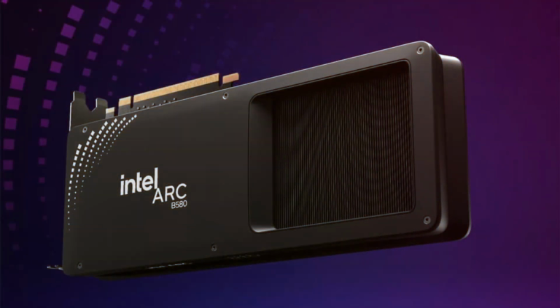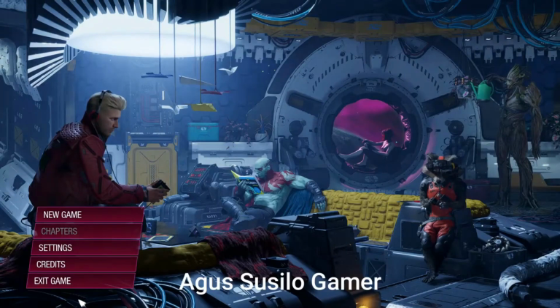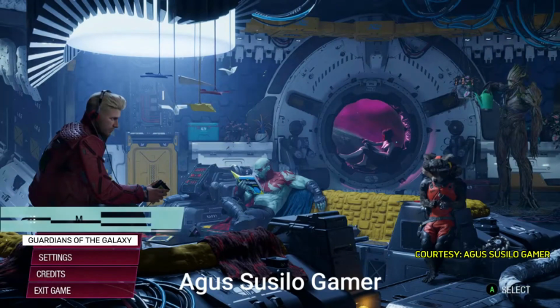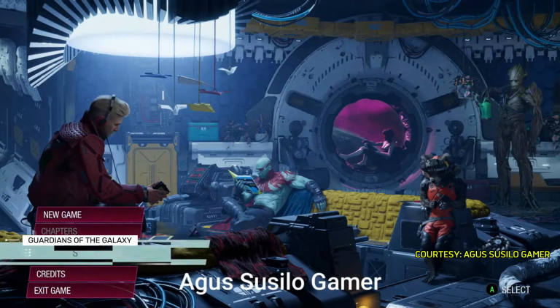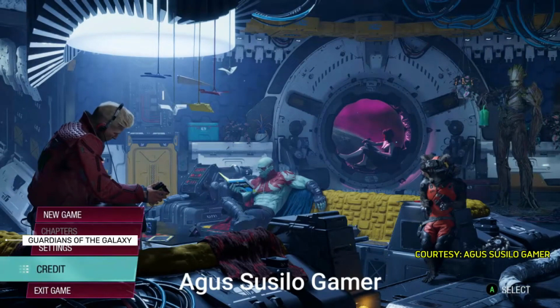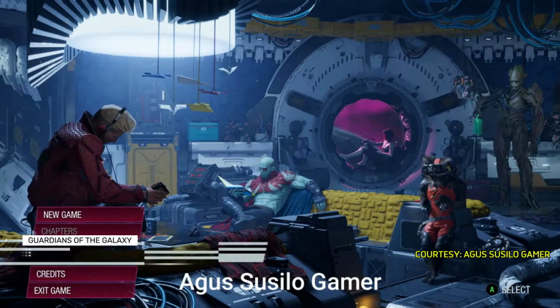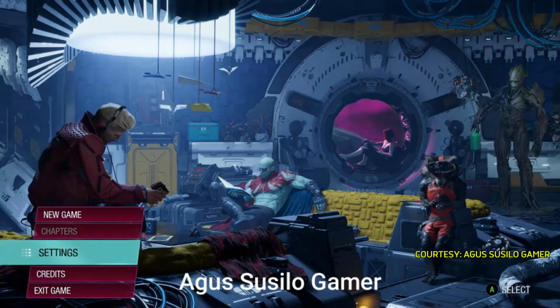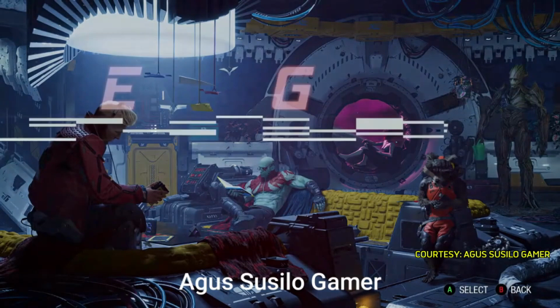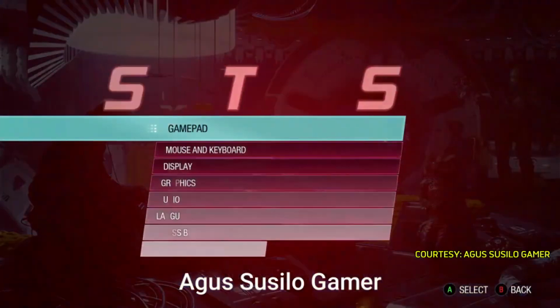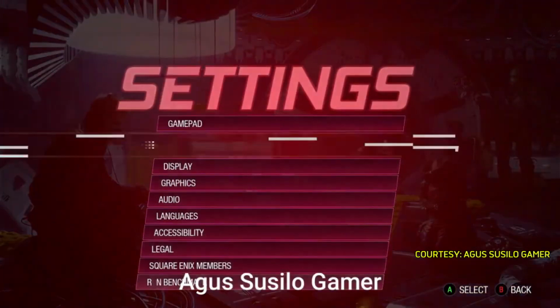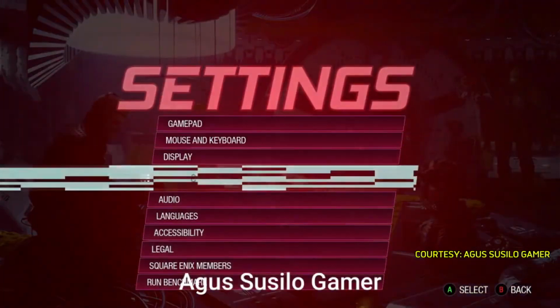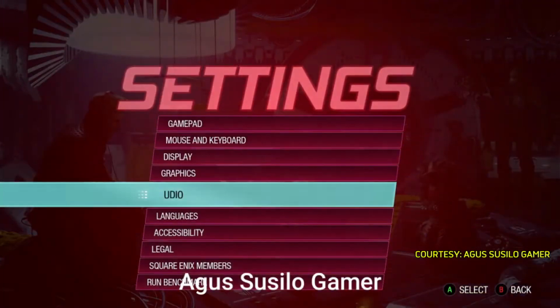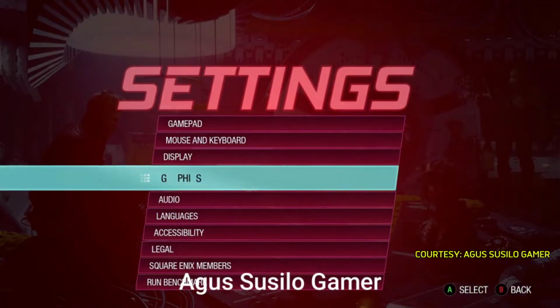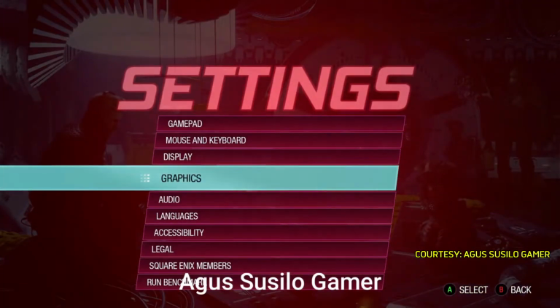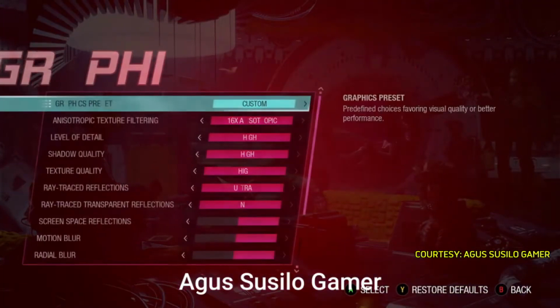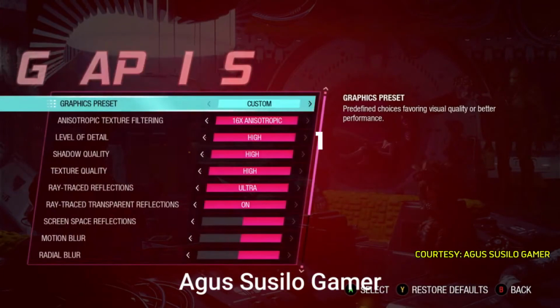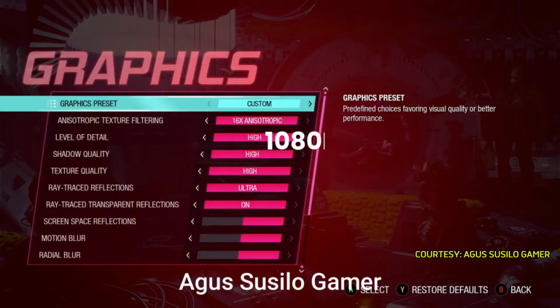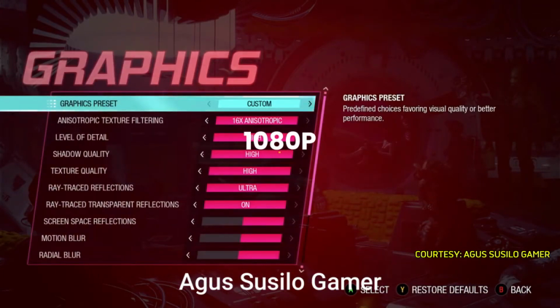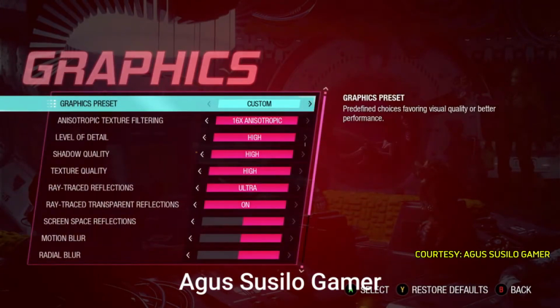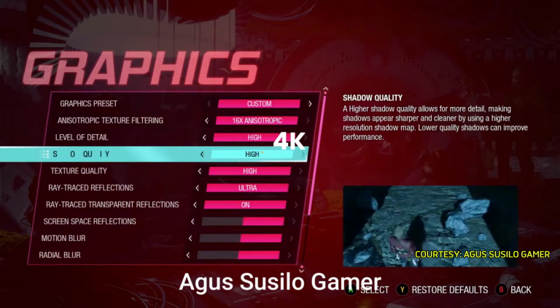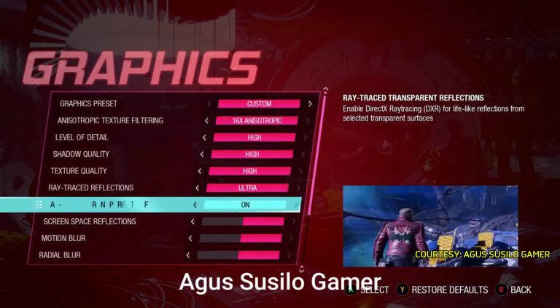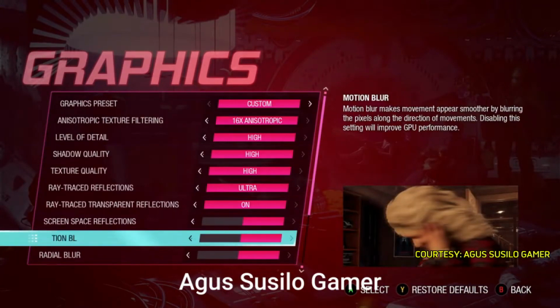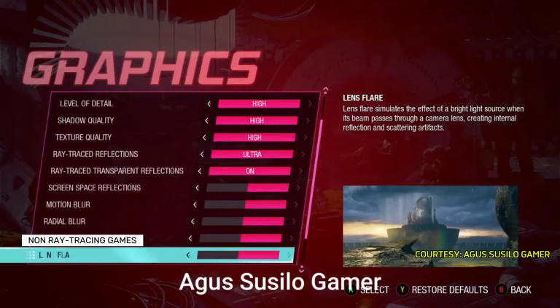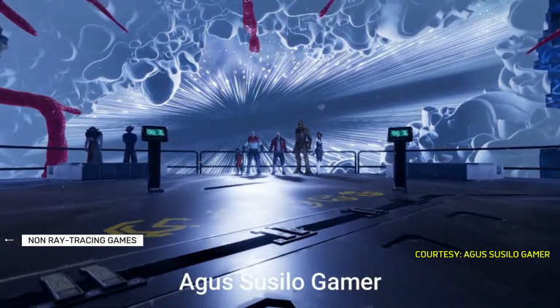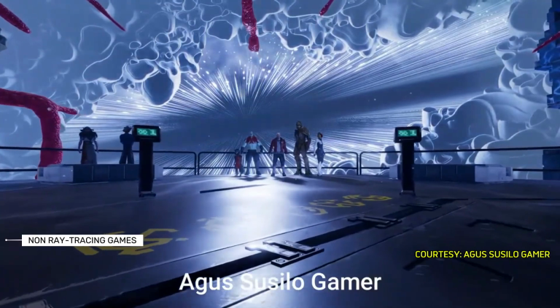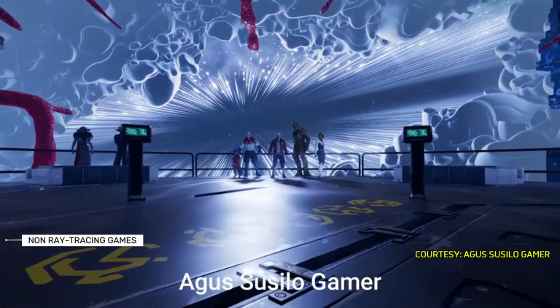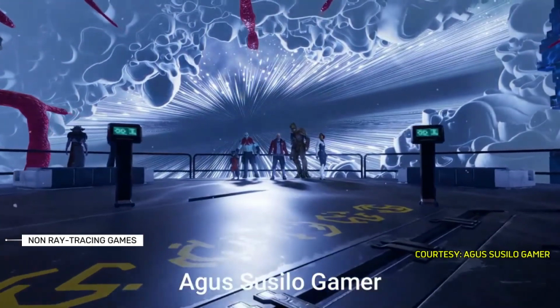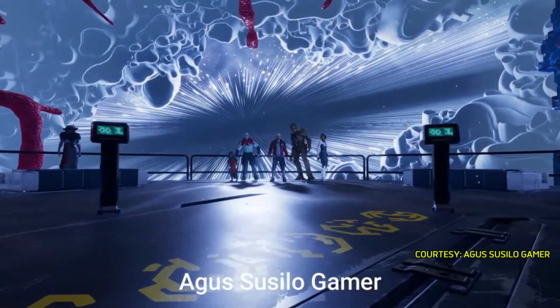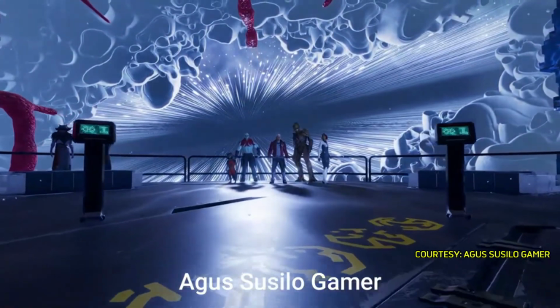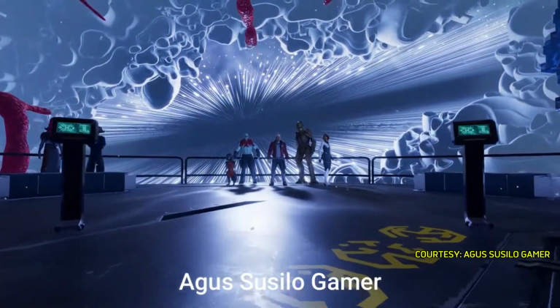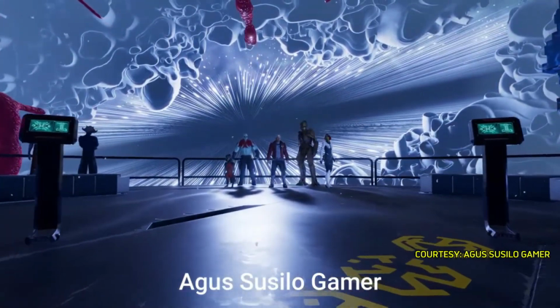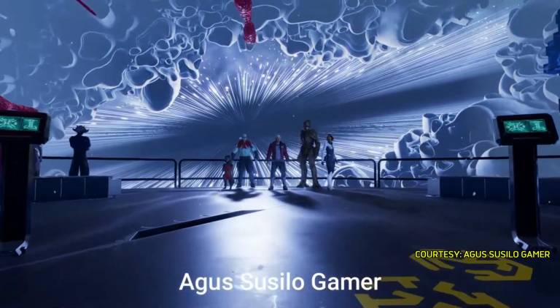In Guardians of the Galaxy, NVIDIA cards led, but the RTX 4060 is only slightly faster overall and slower at 4K, resulting in a tie. In non-ray tracing games, AMD's GPUs became more competitive.